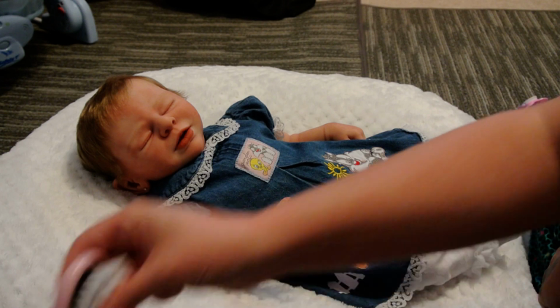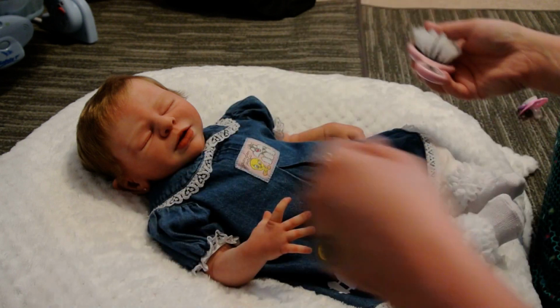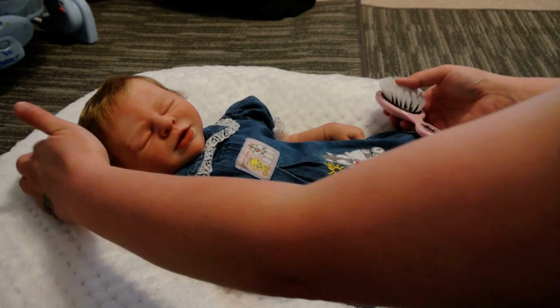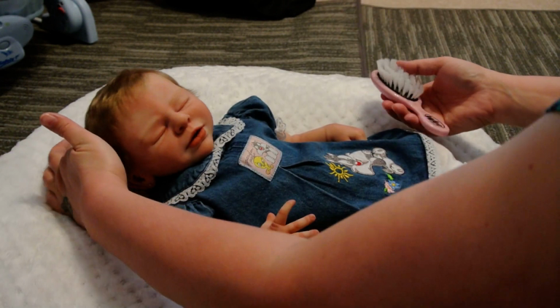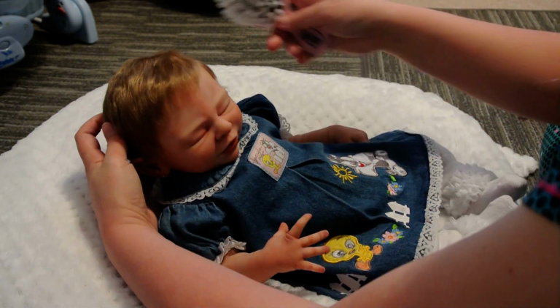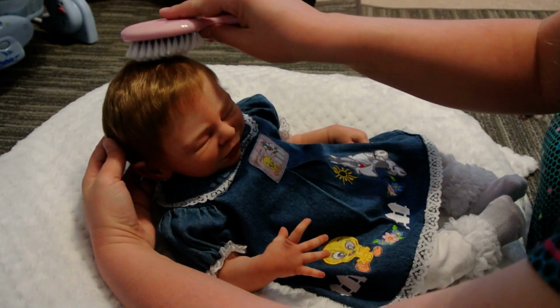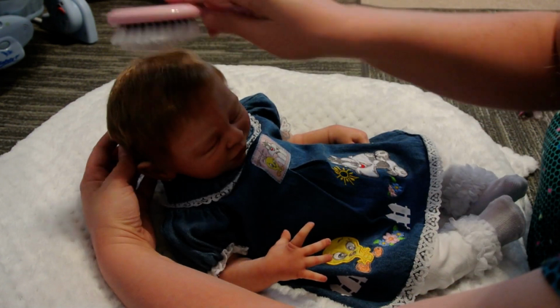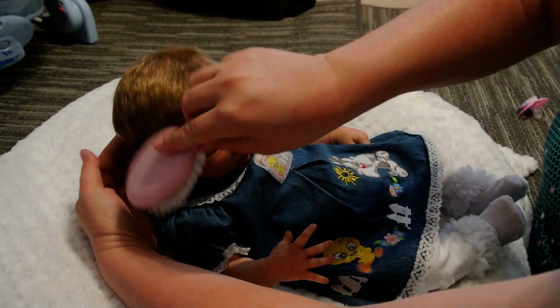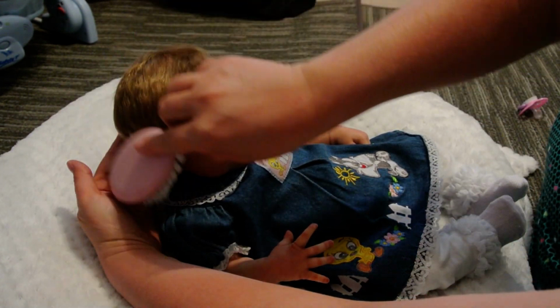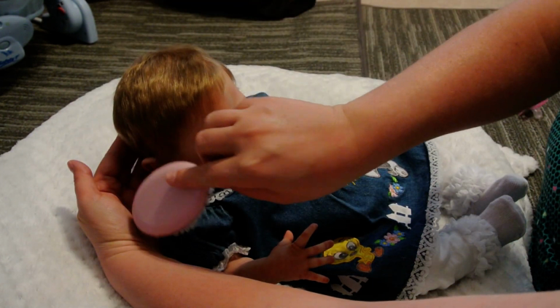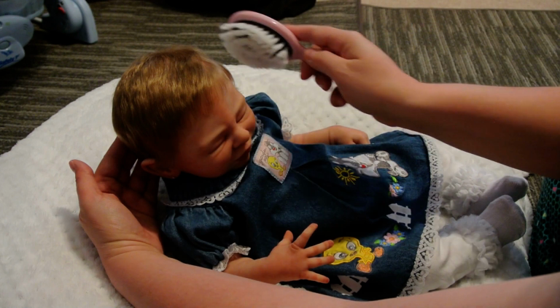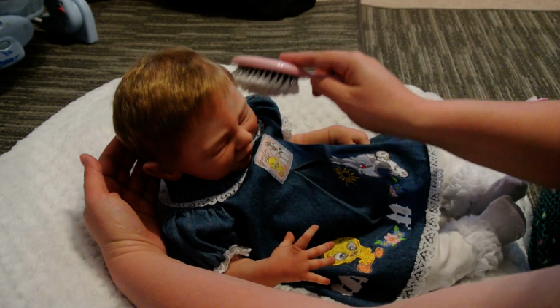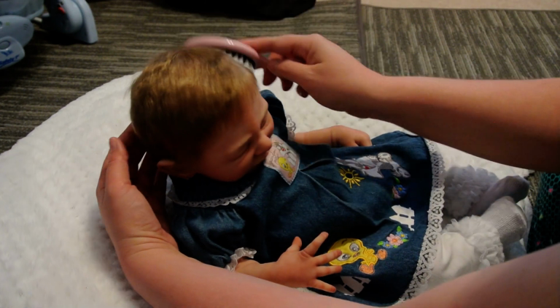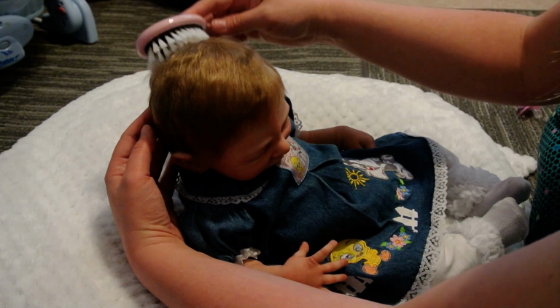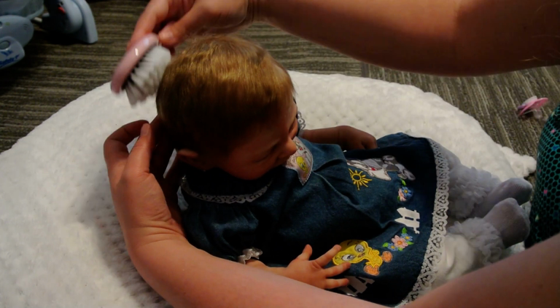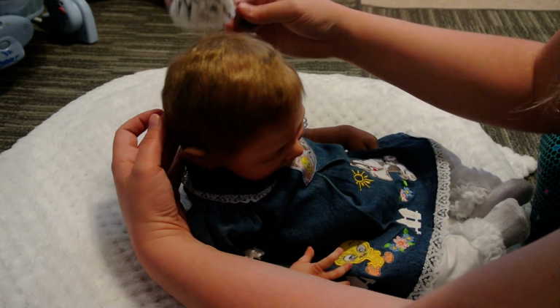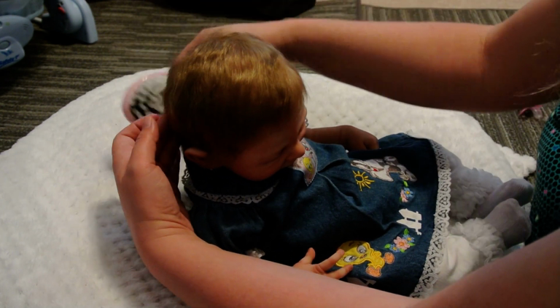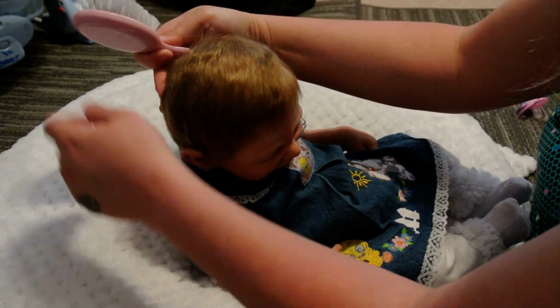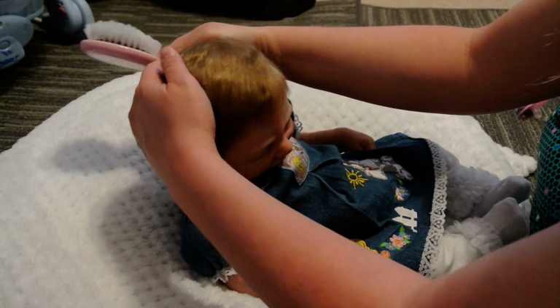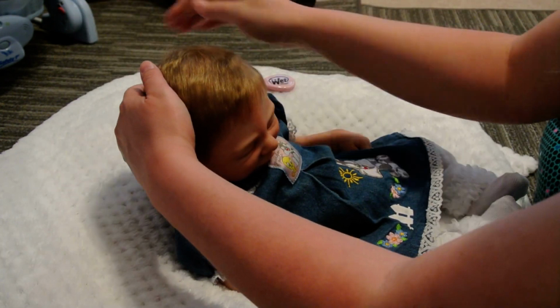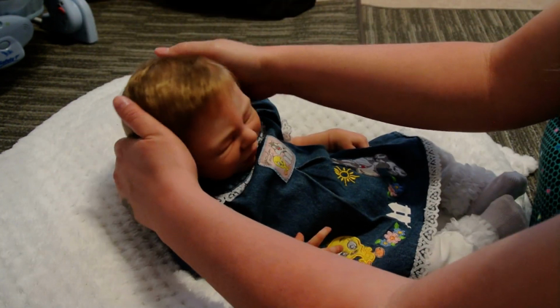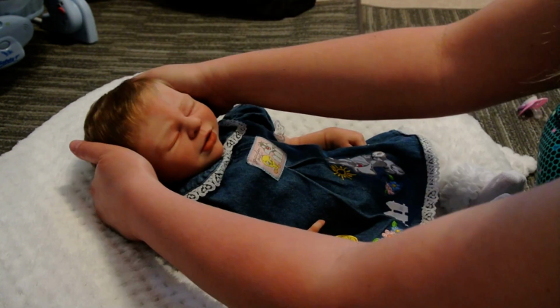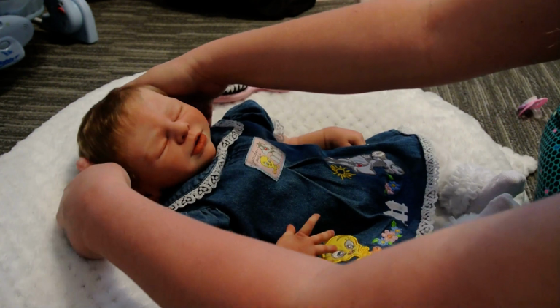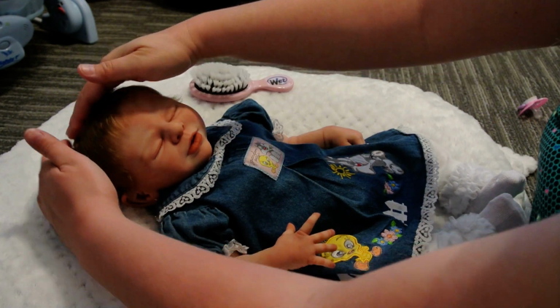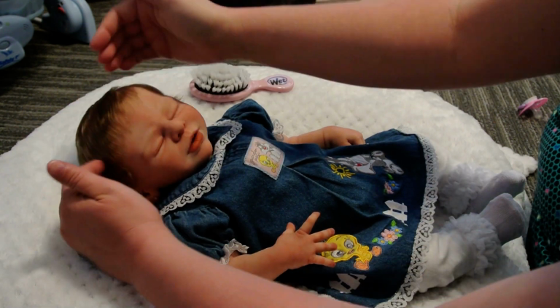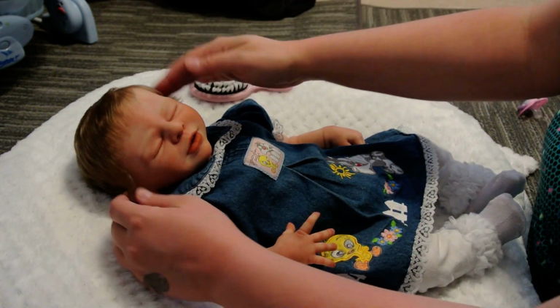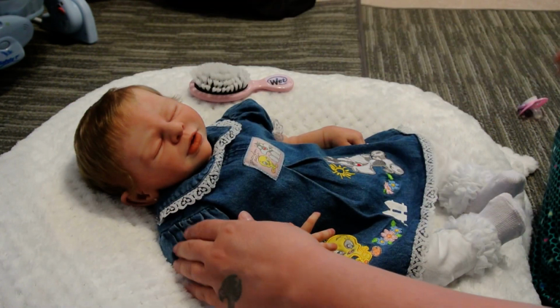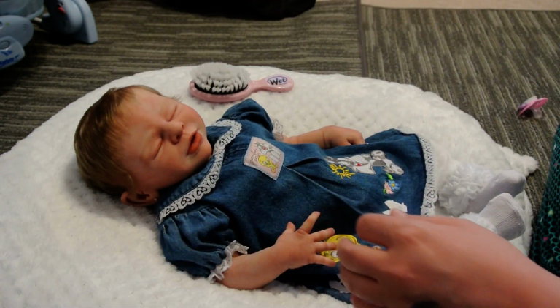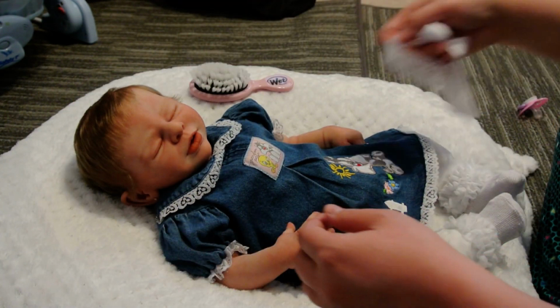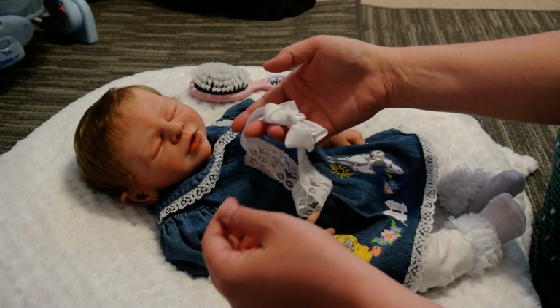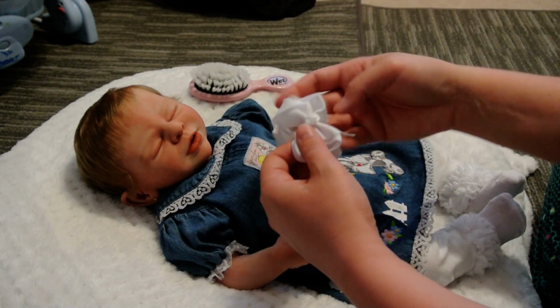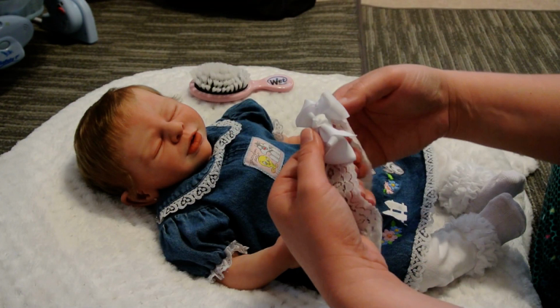I don't think her hair needs any spray in it or anything — it doesn't really get too ratty. There we go, and then she has this little lace bow that I thought would look cute.